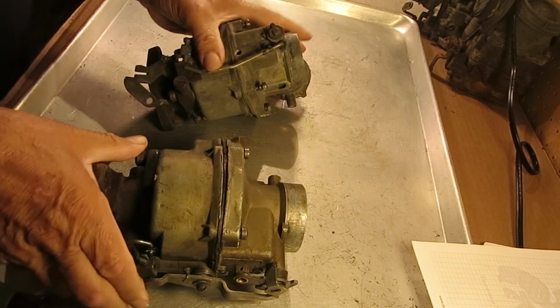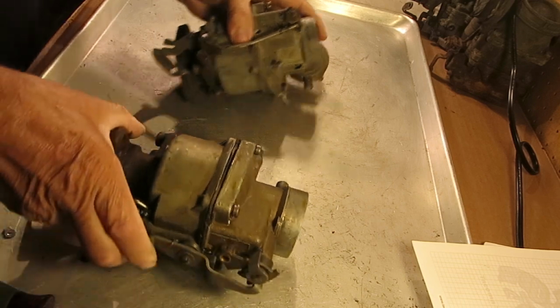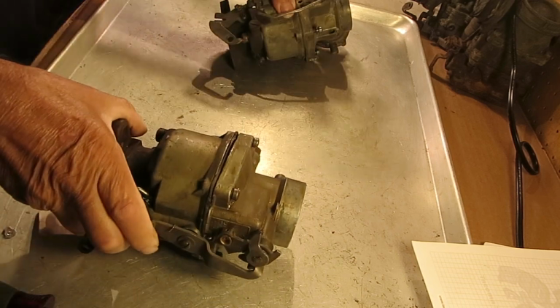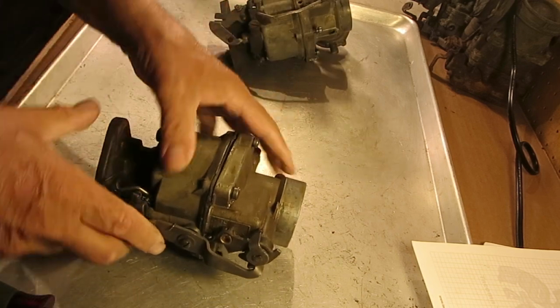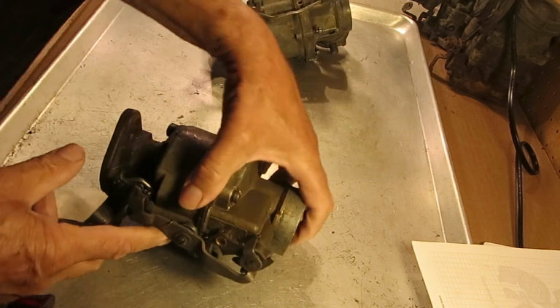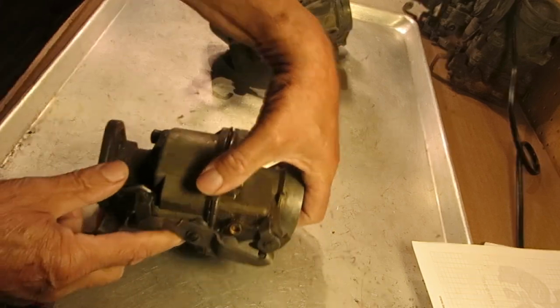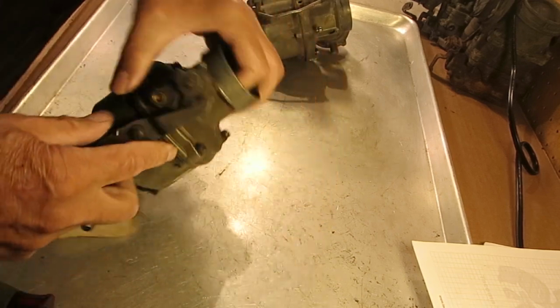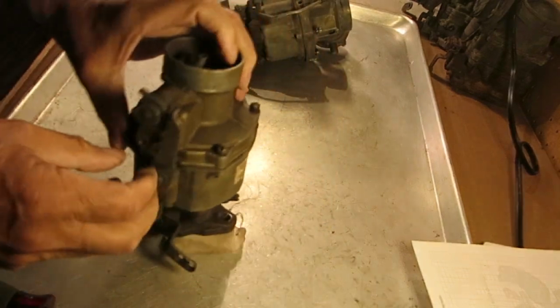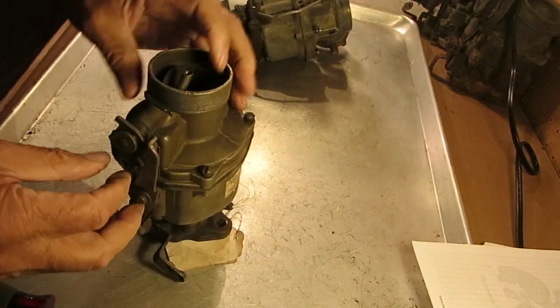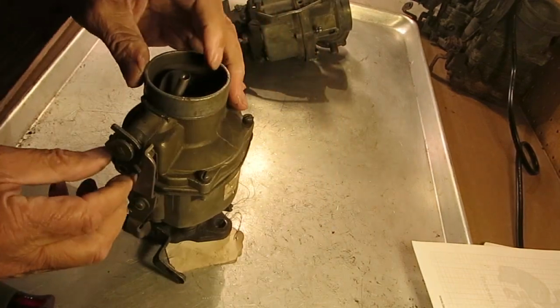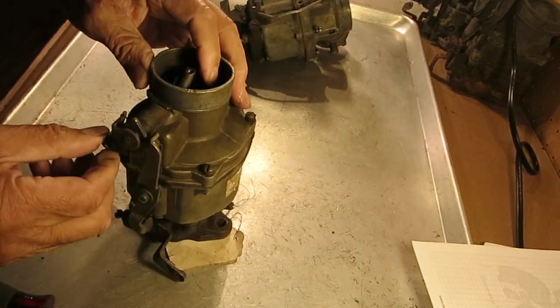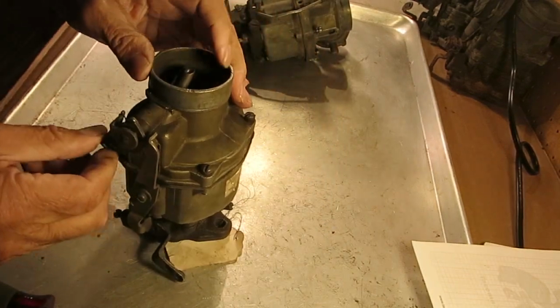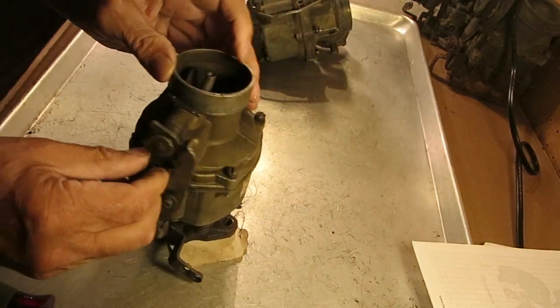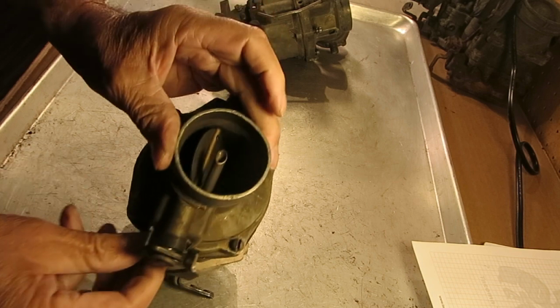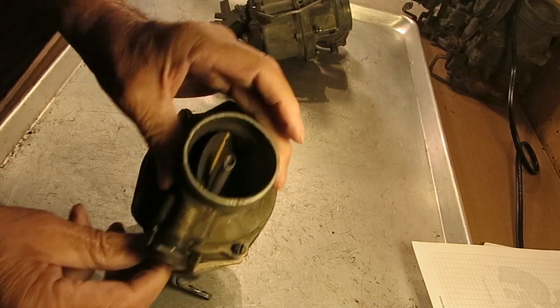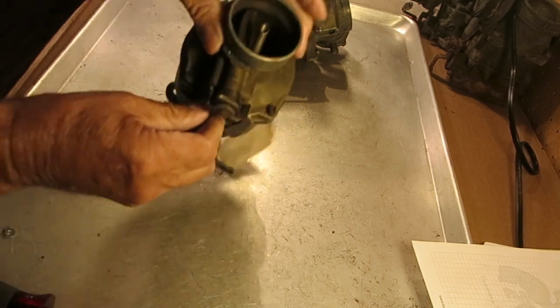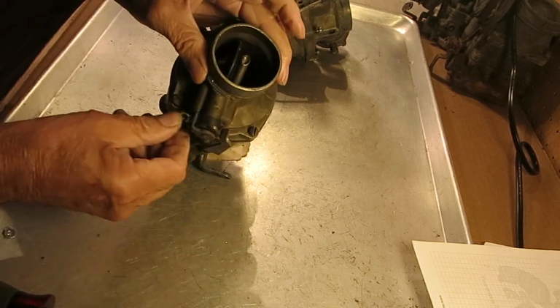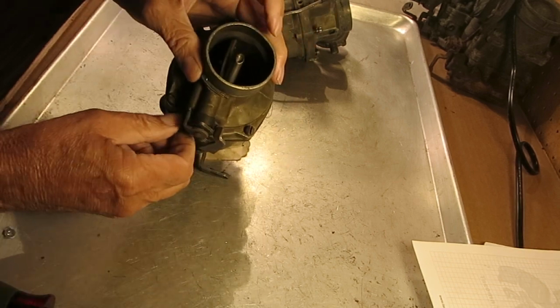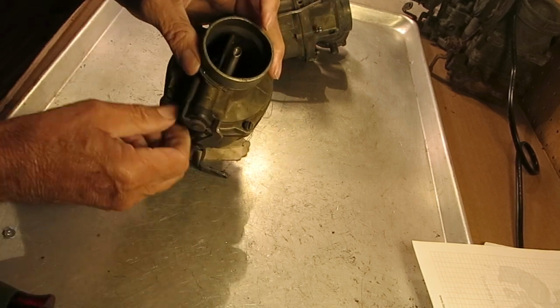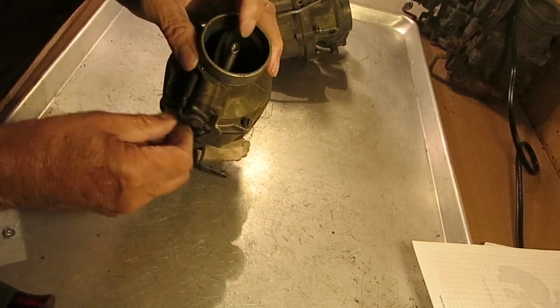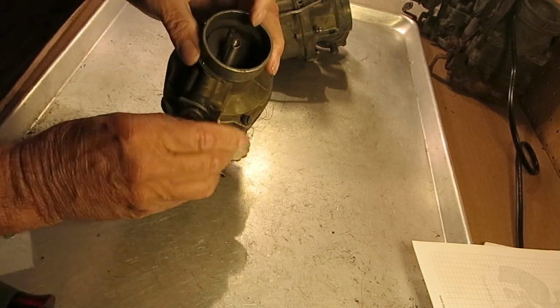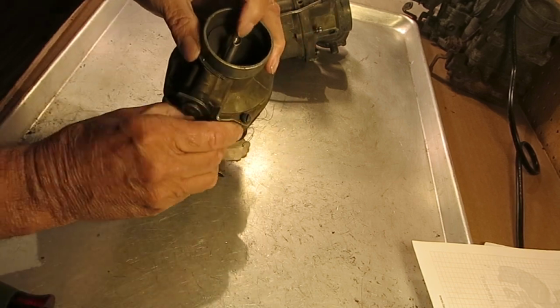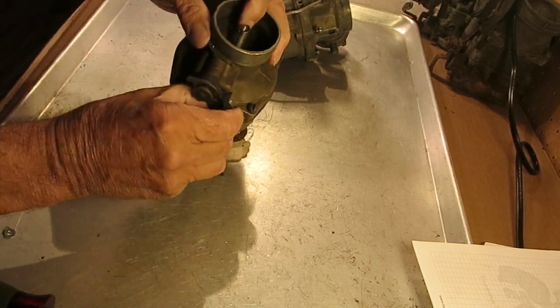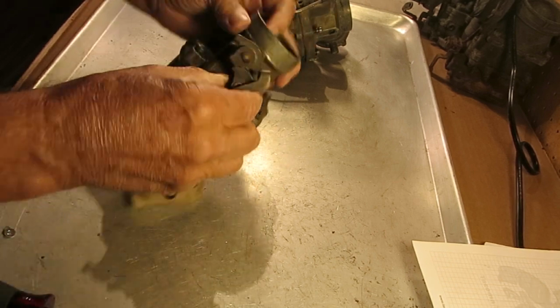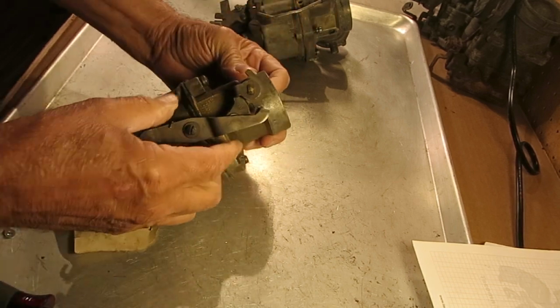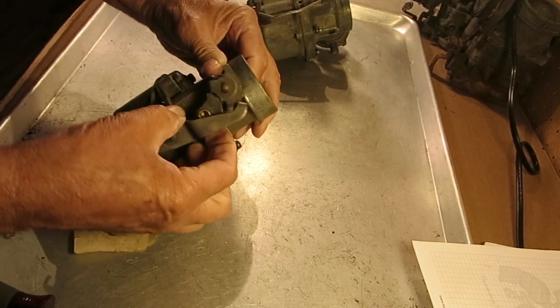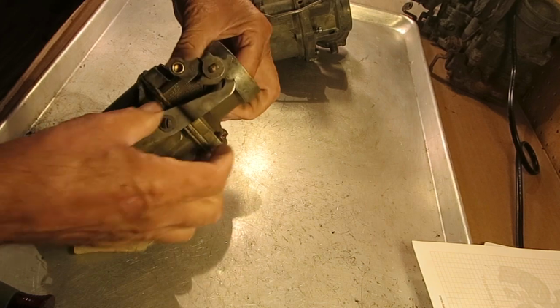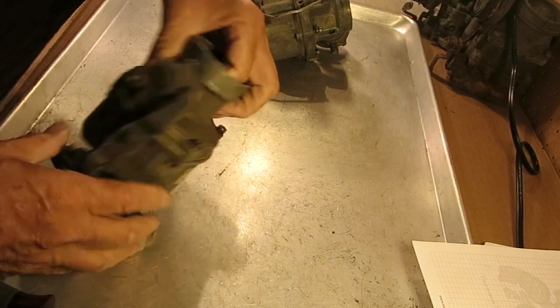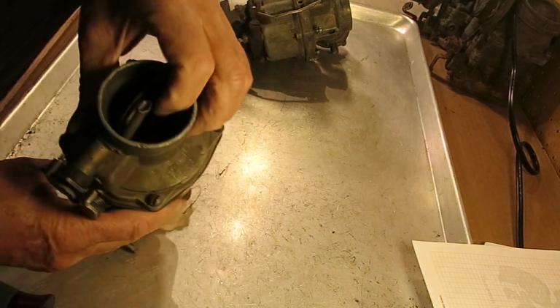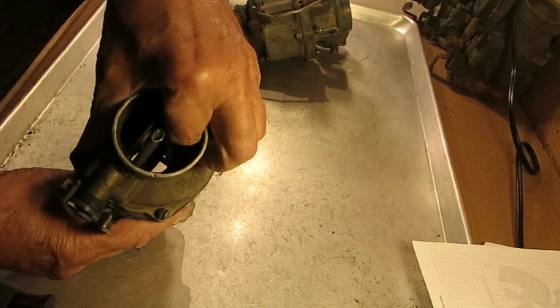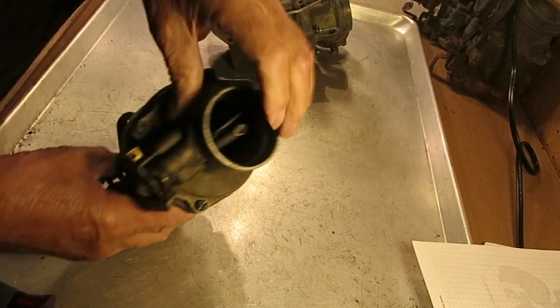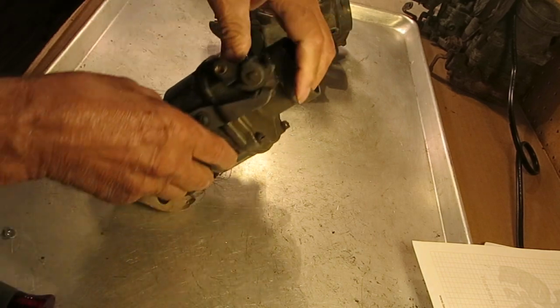On the older one here, this one is a manual choke, which is opened and closed right here. That's closed, or opened up right there.